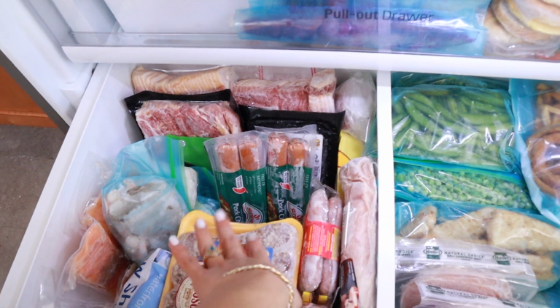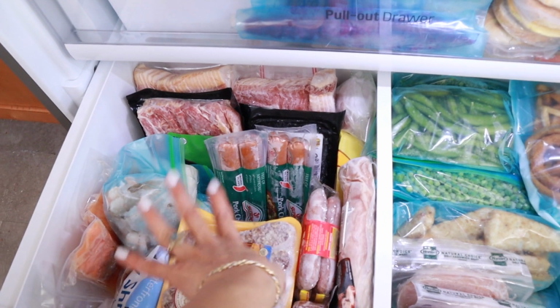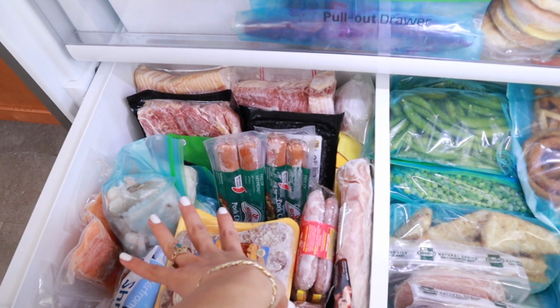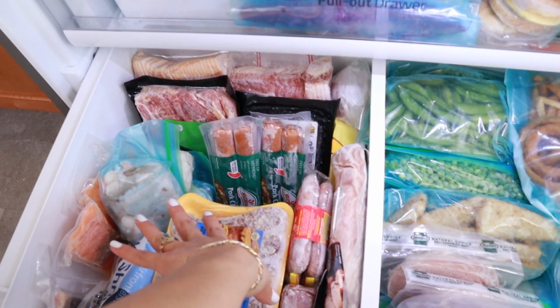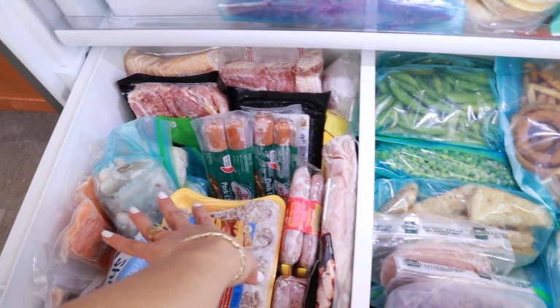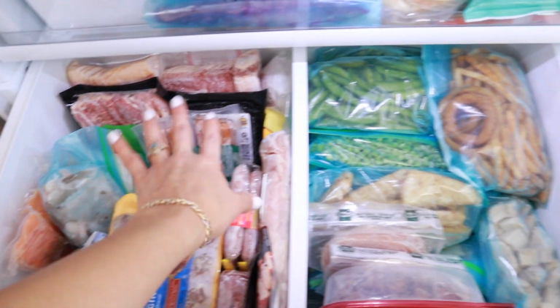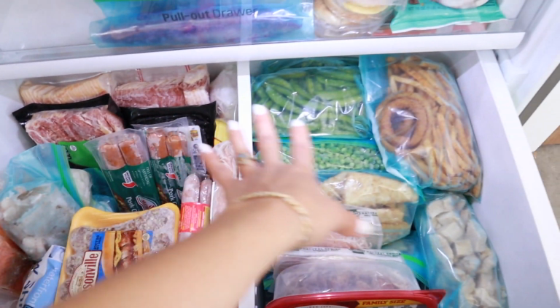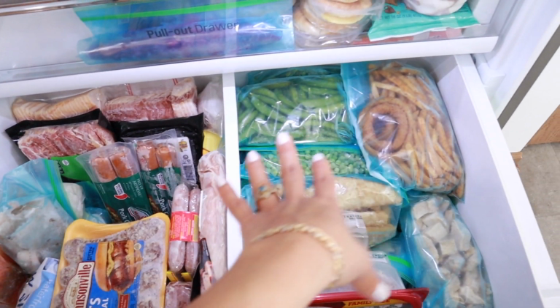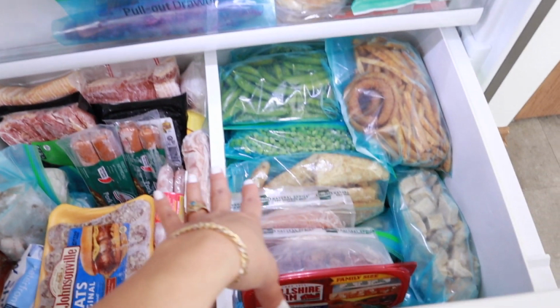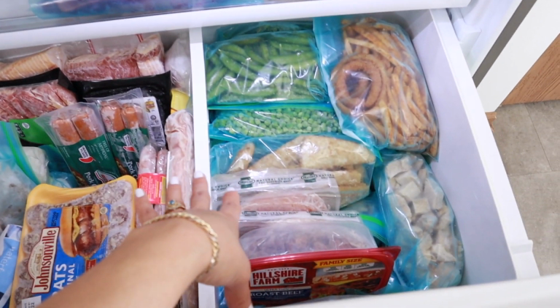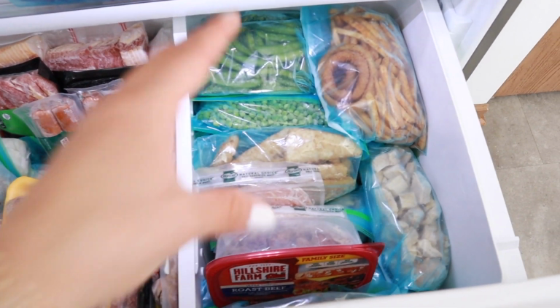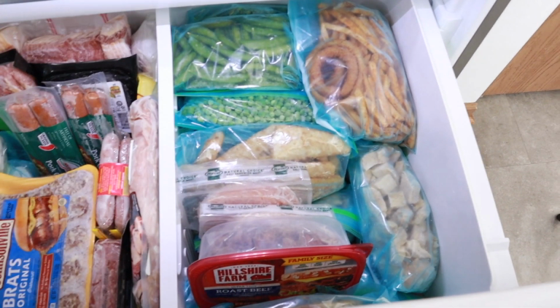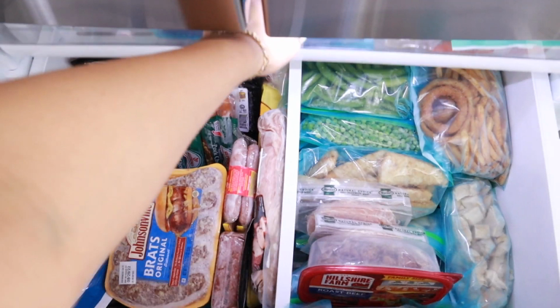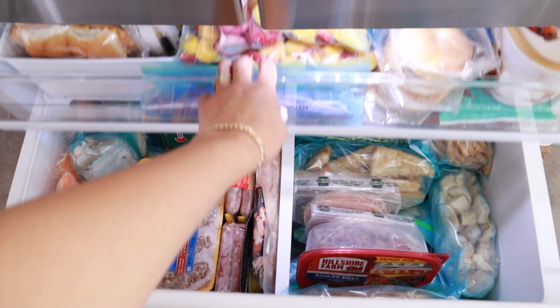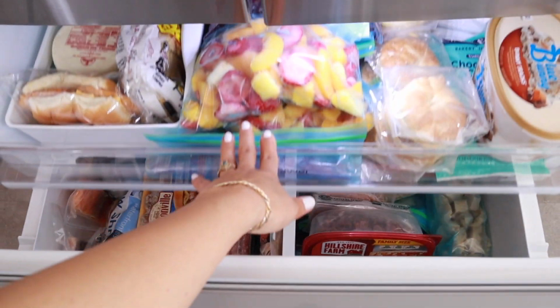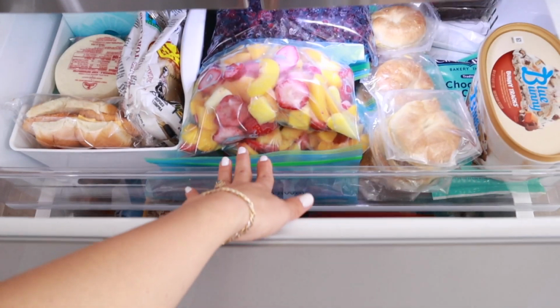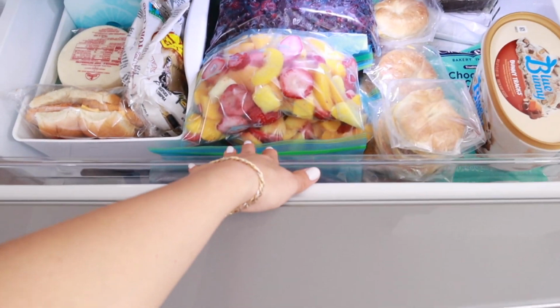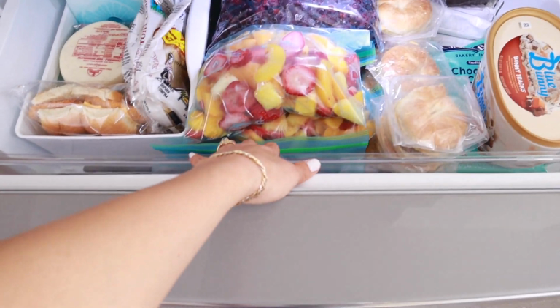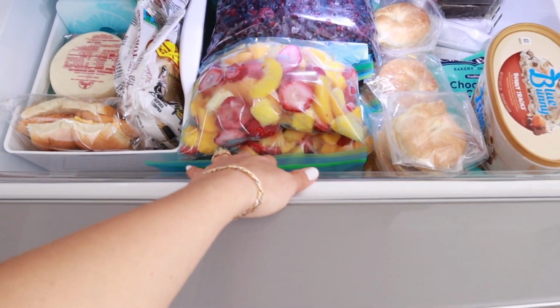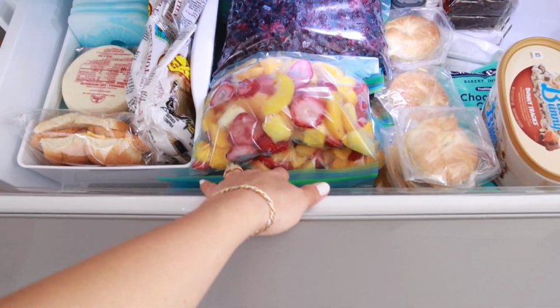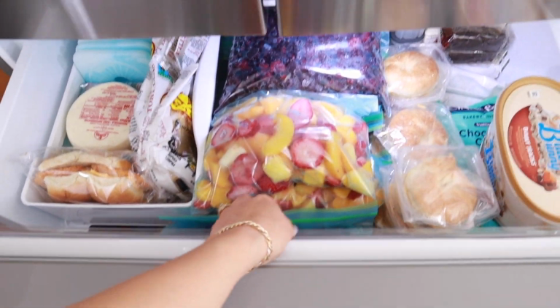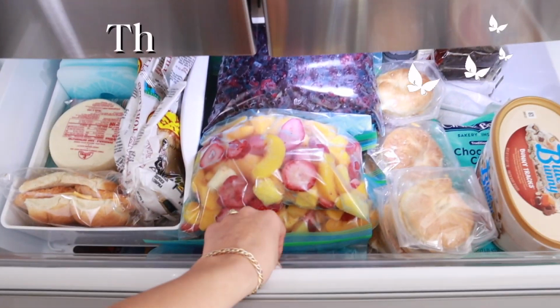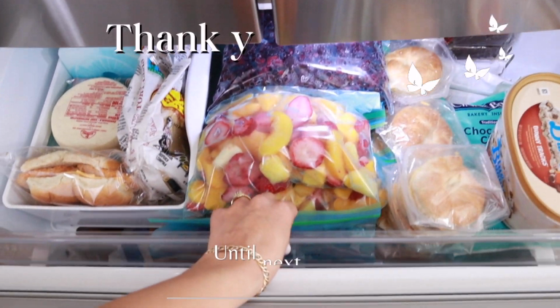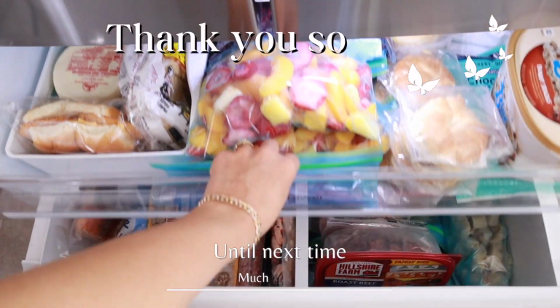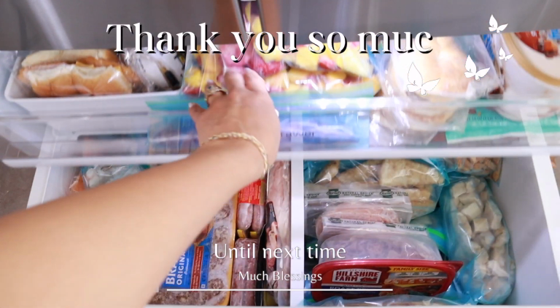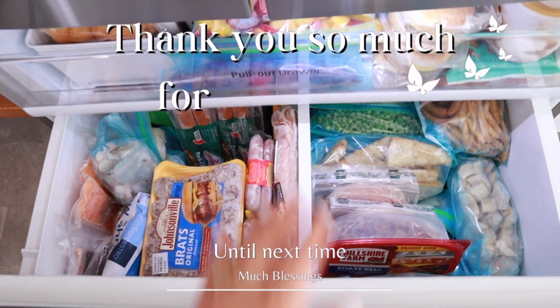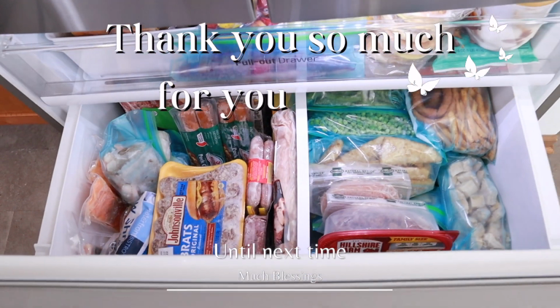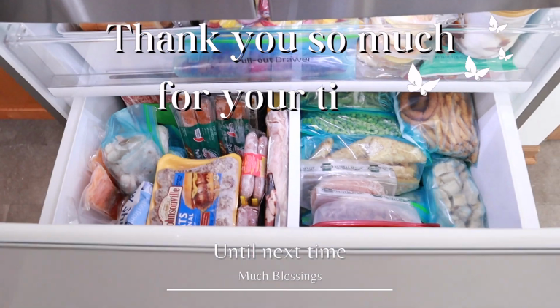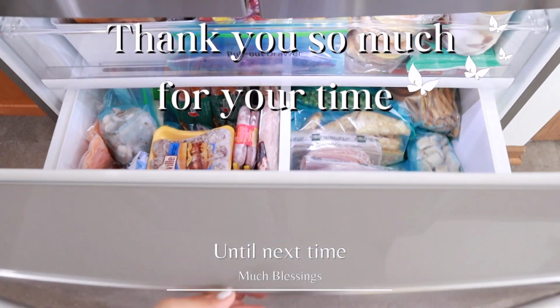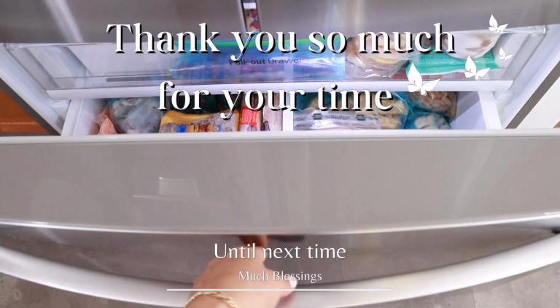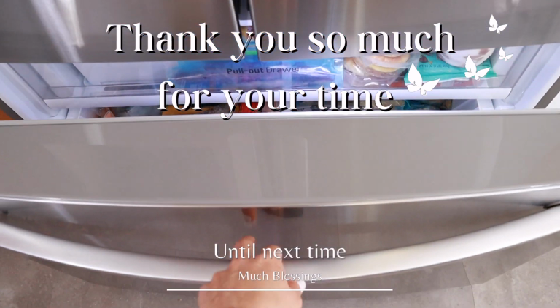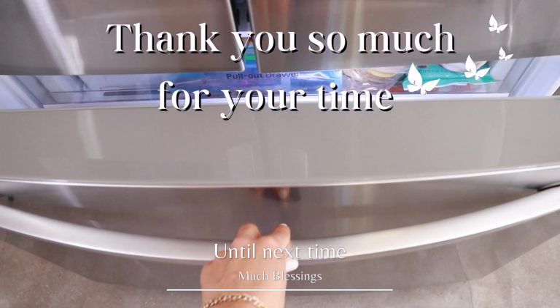I am so happy with the end results. Thank you so much for watching — until next time, much blessings to you and your family.